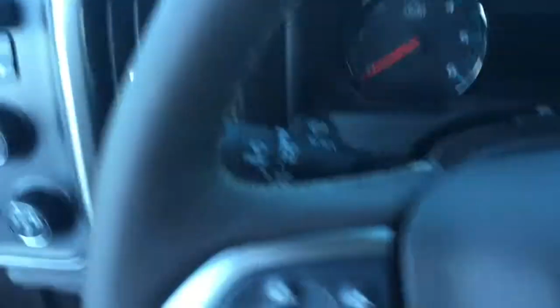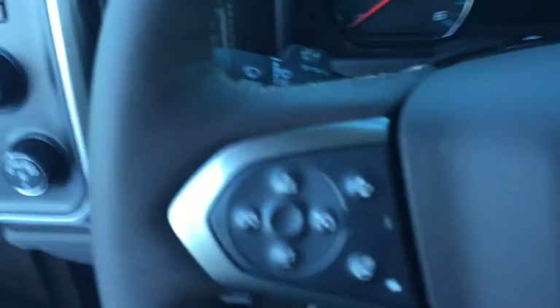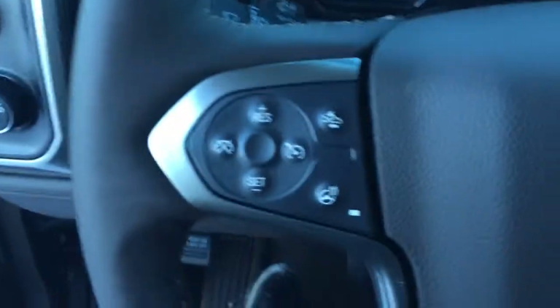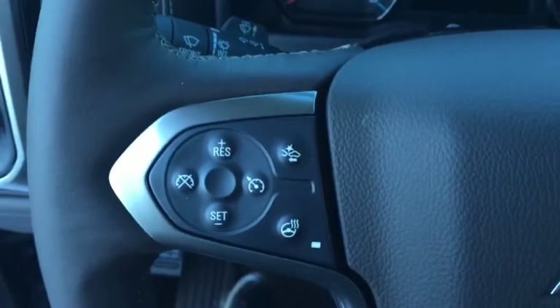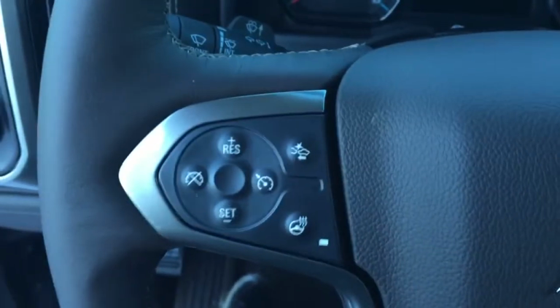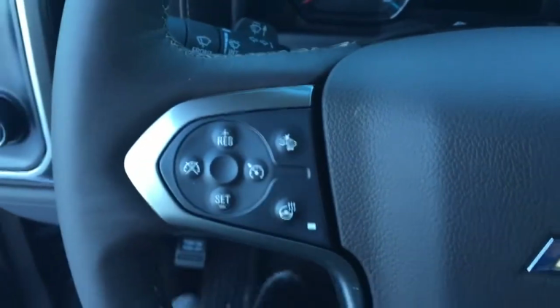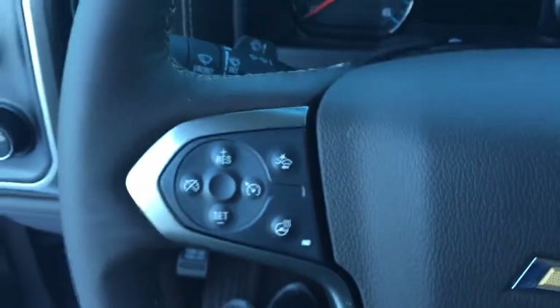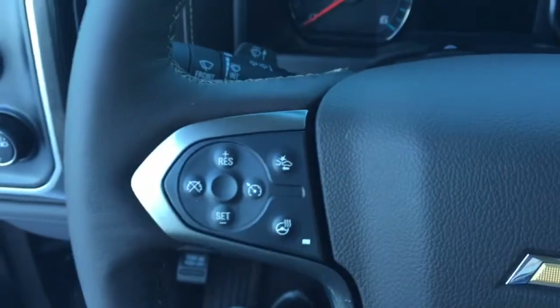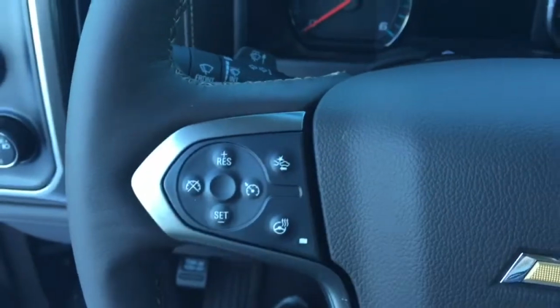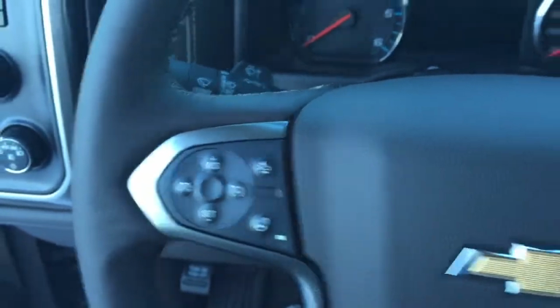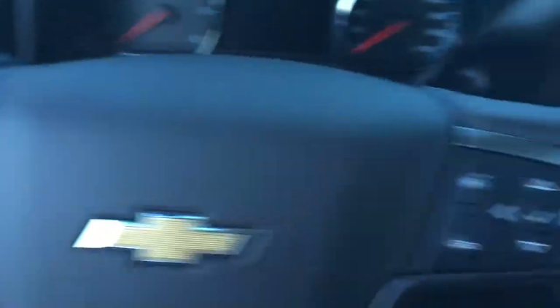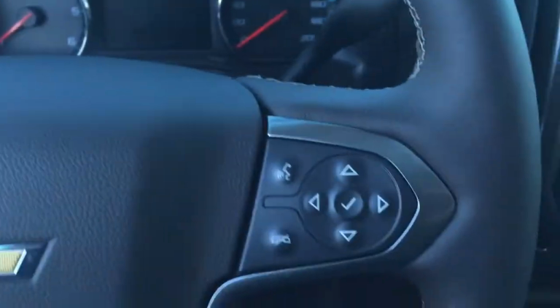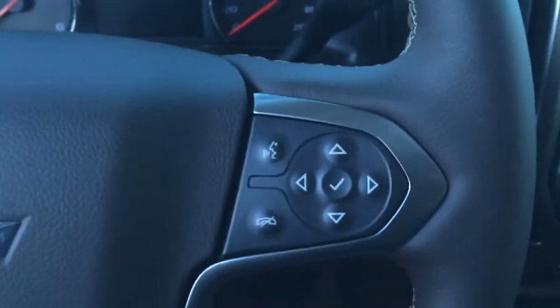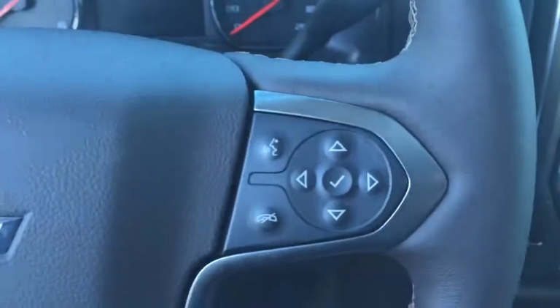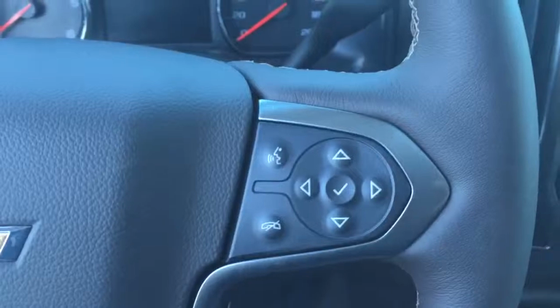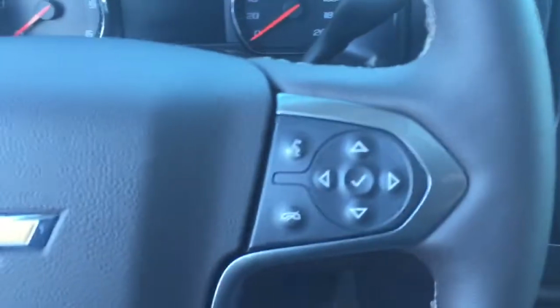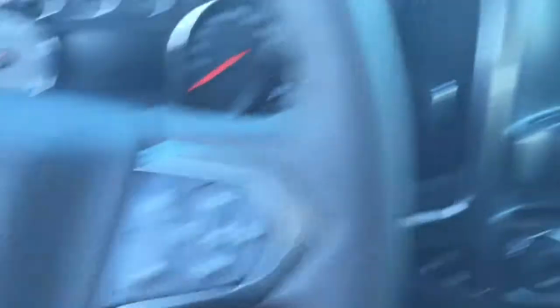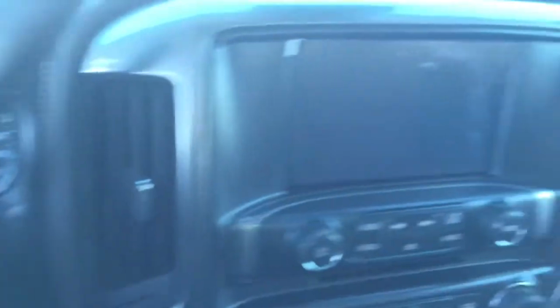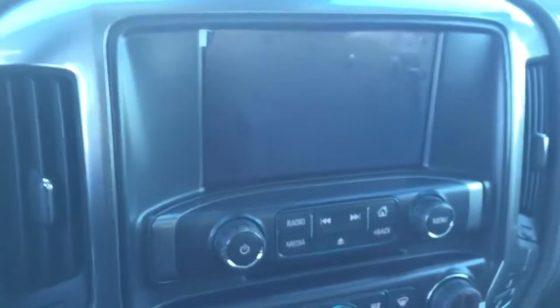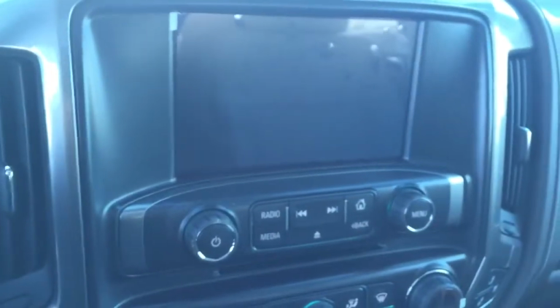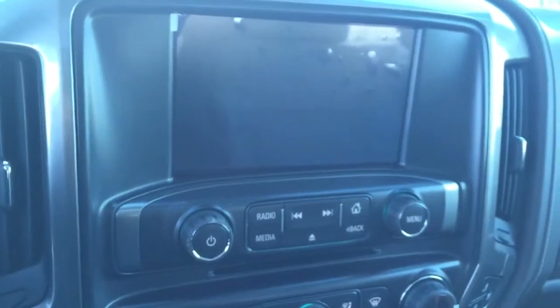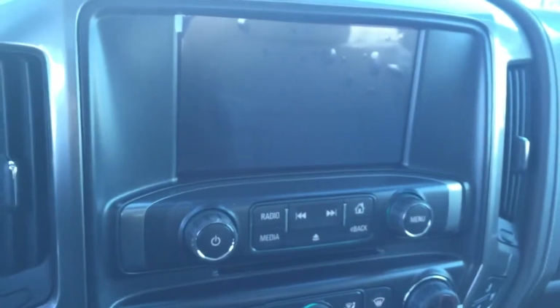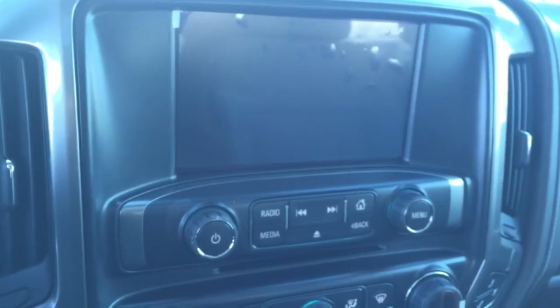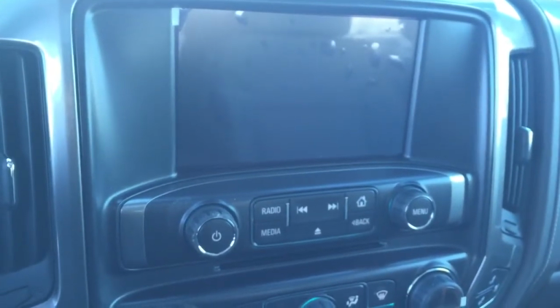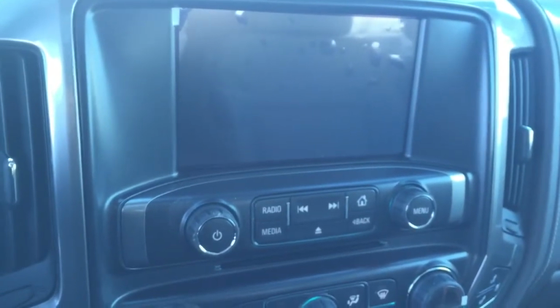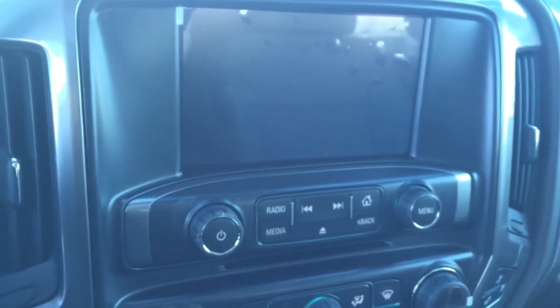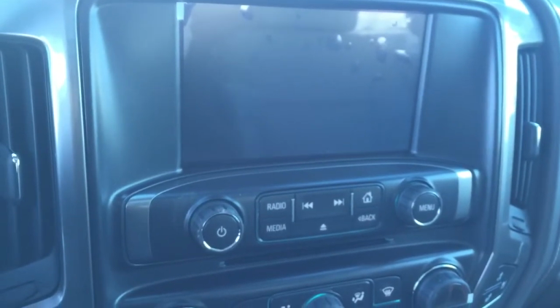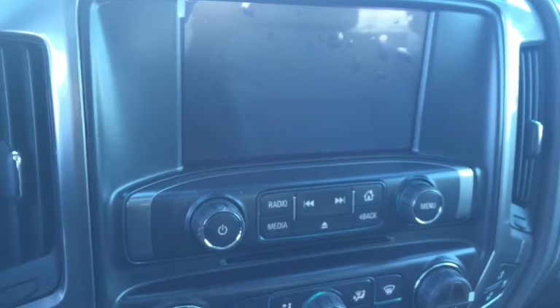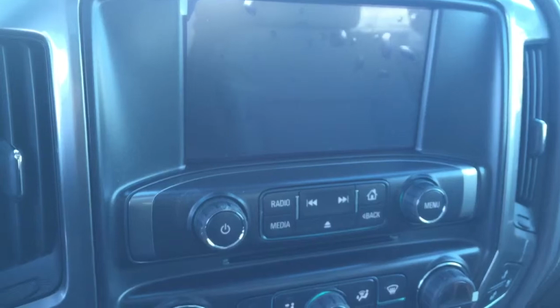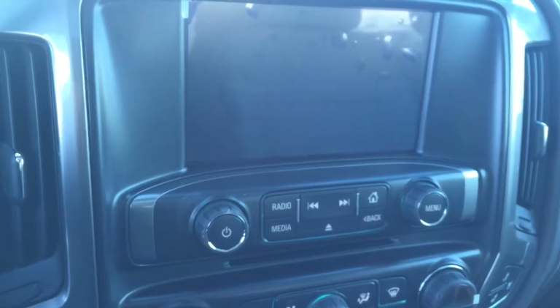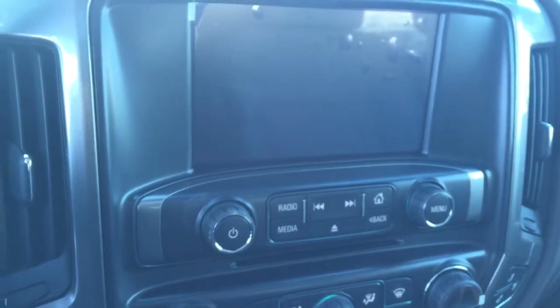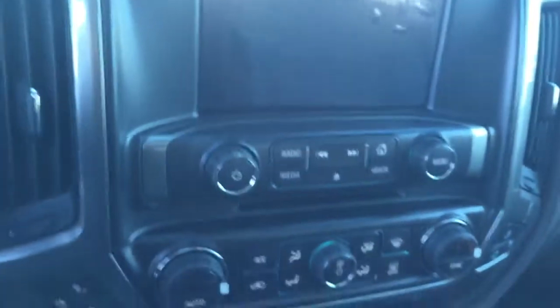On the steering wheel we have collision alert, heated steering wheel, cruise control, Bluetooth capability, media controls, screen display with AM FM radio, rear vision backup camera, CD player, and Sirius XM radio.